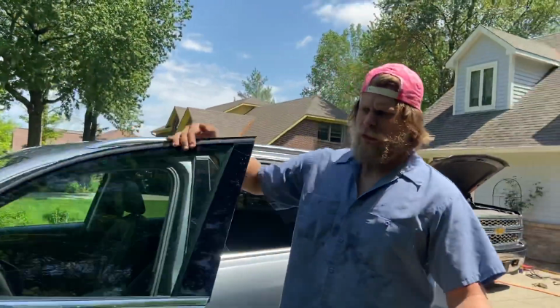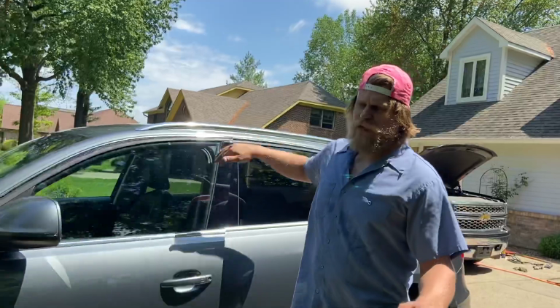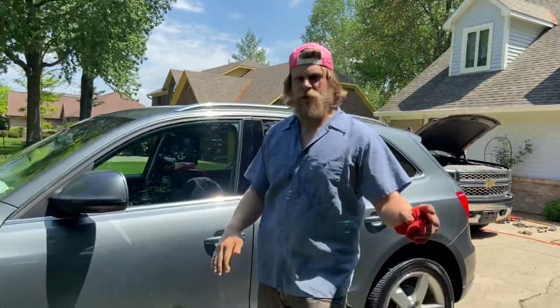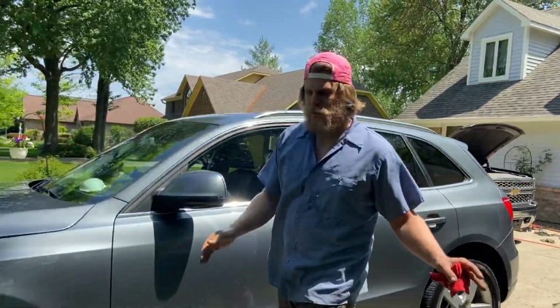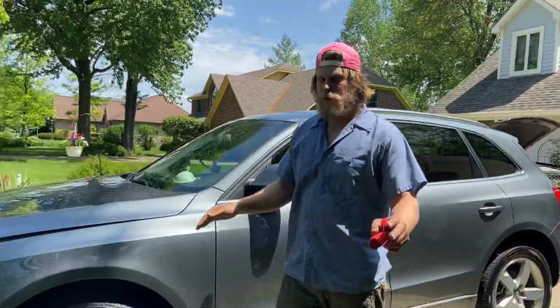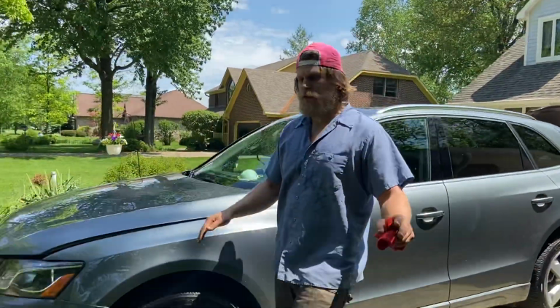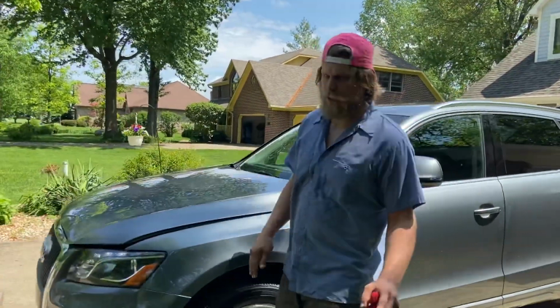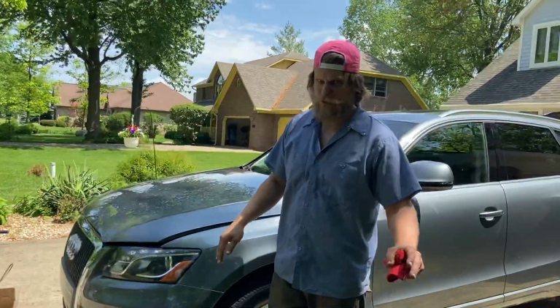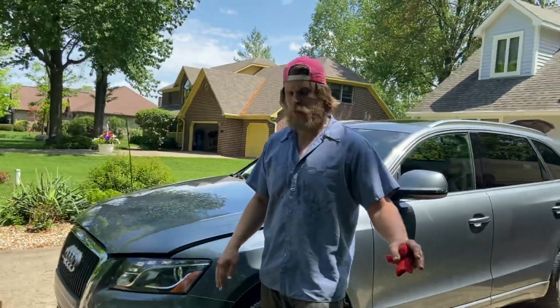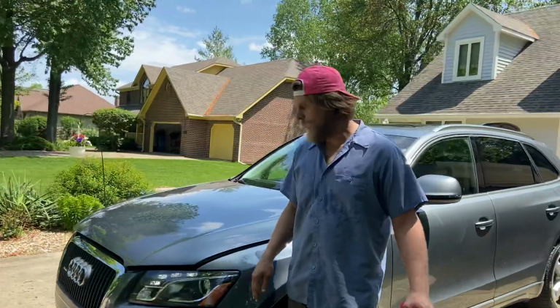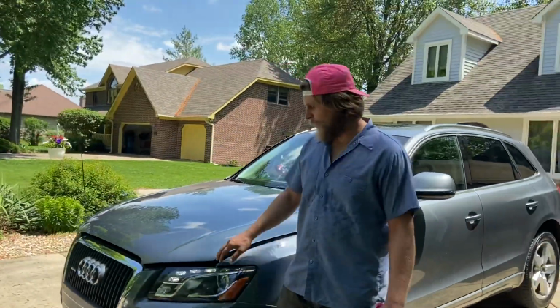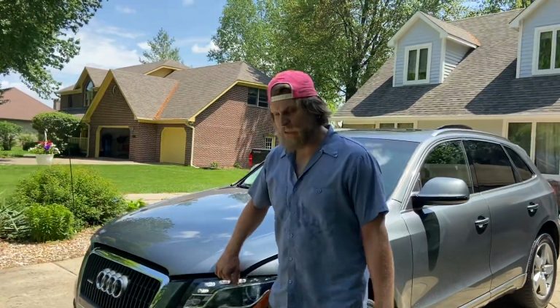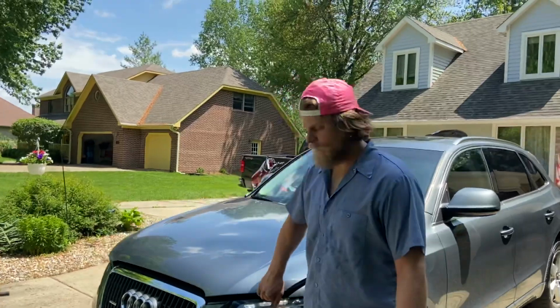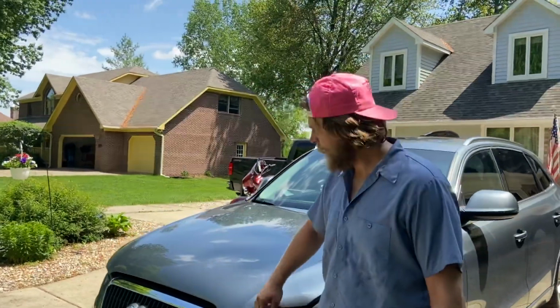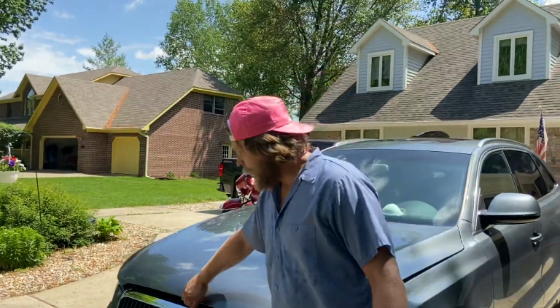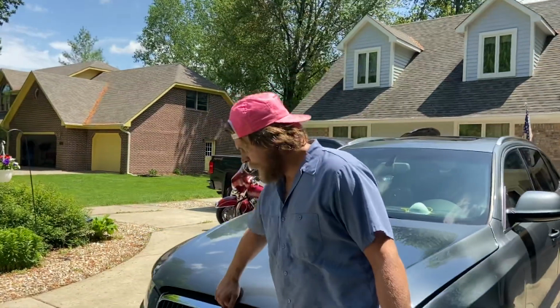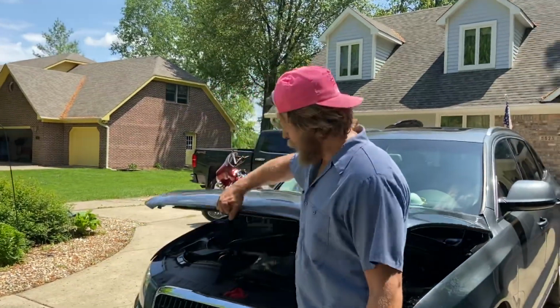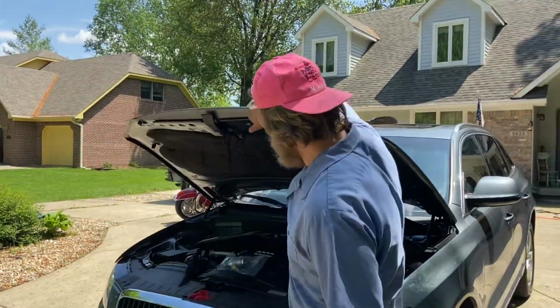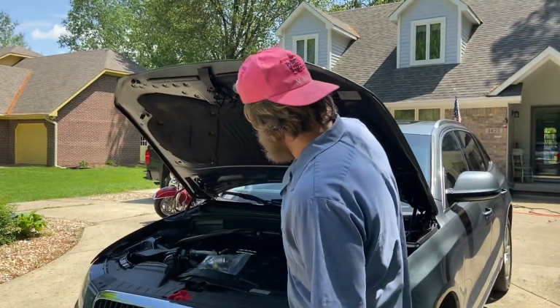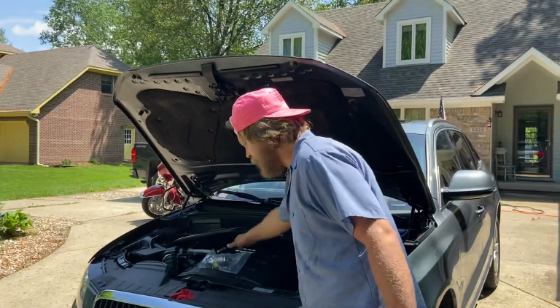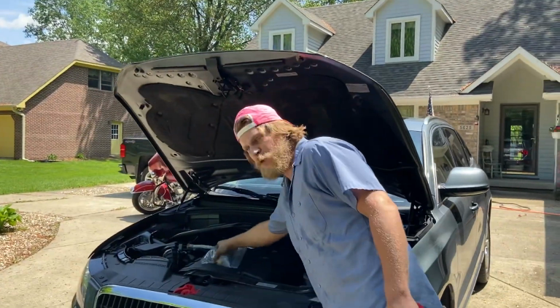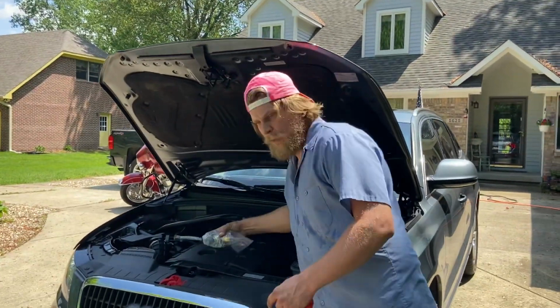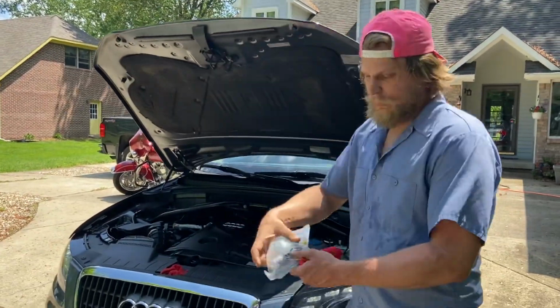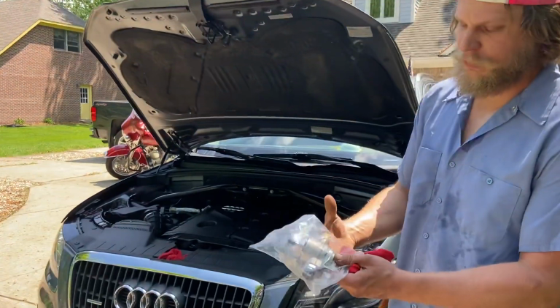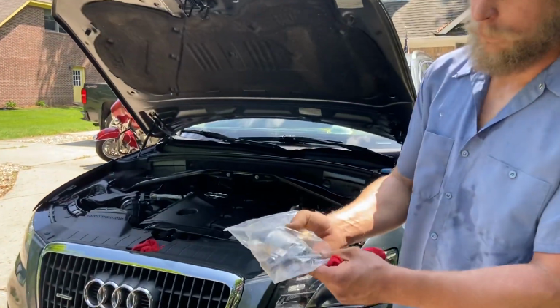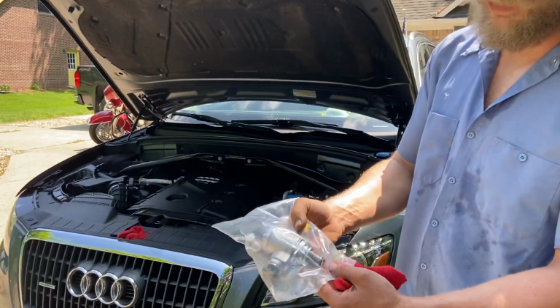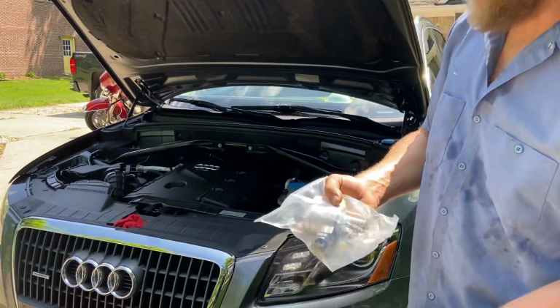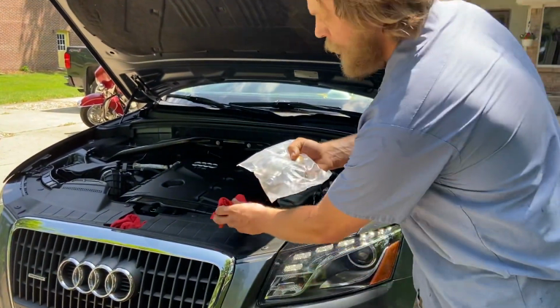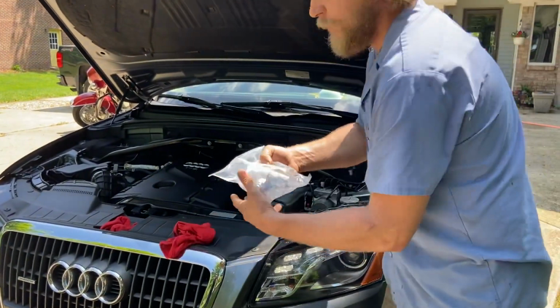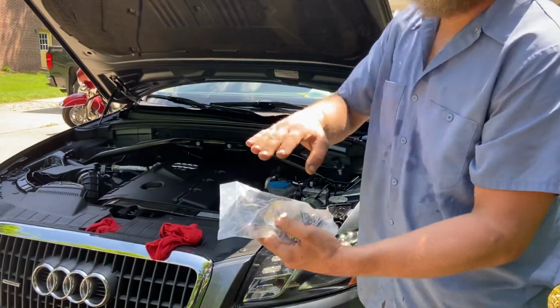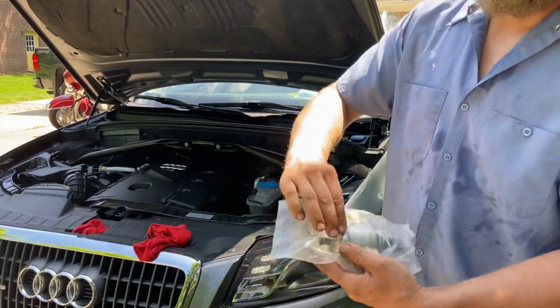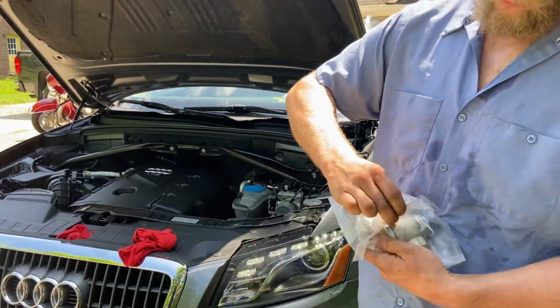About 95% of the time in my experience with this particular trouble code, you're going to find that this high pressure fuel pump is actually leaking fuel into the oil.